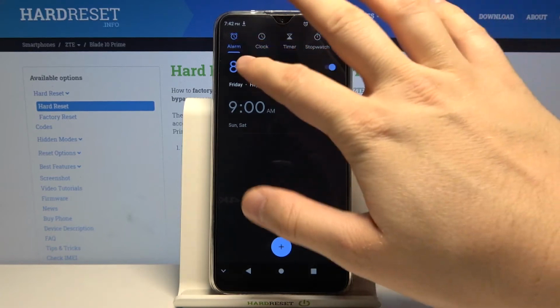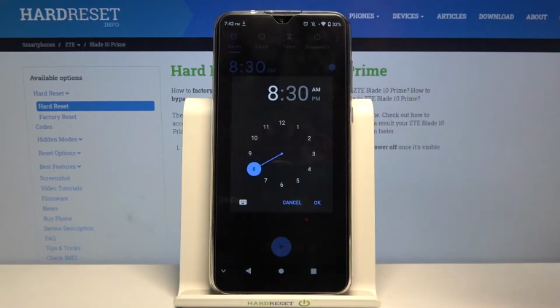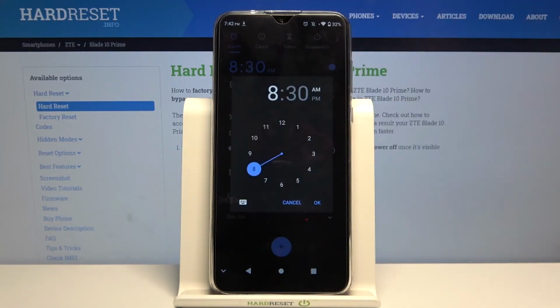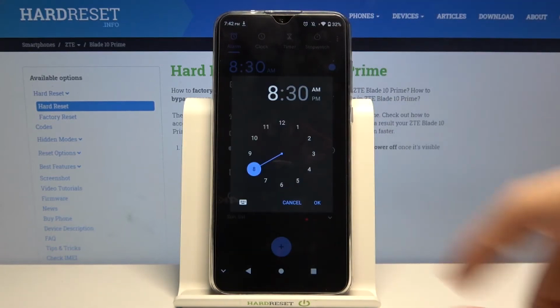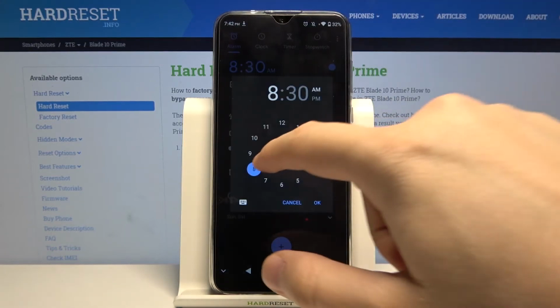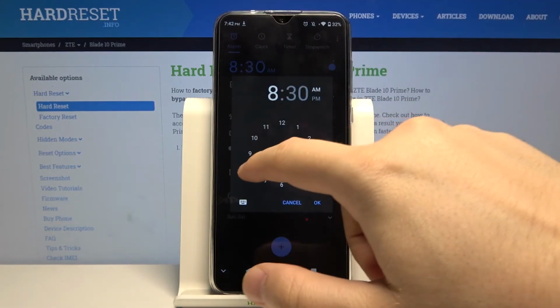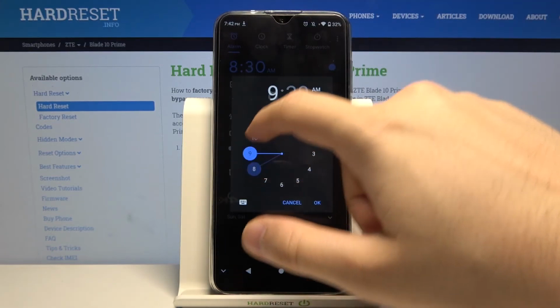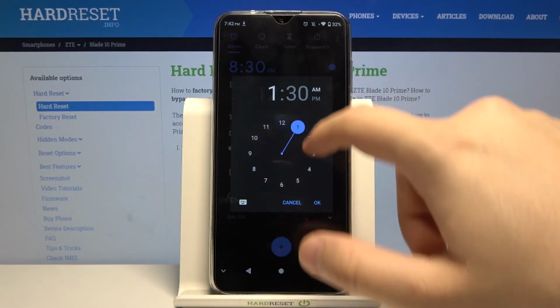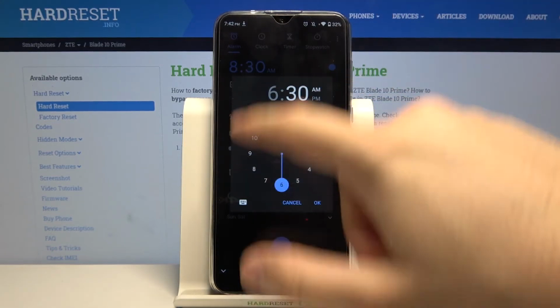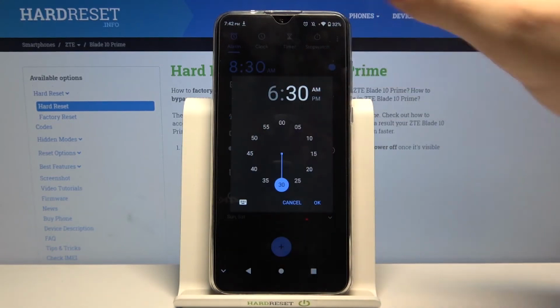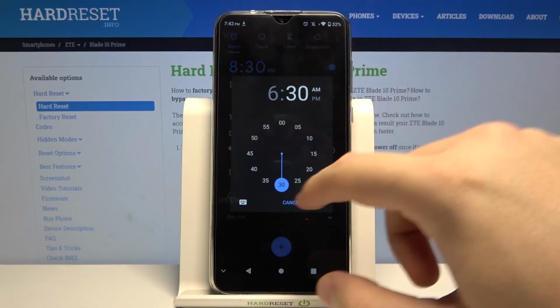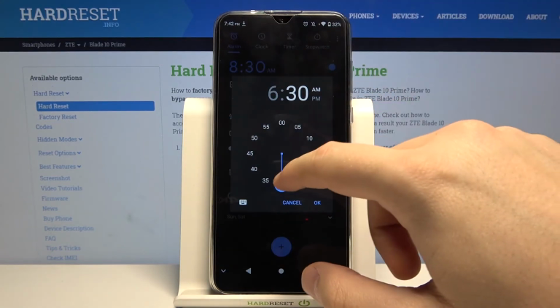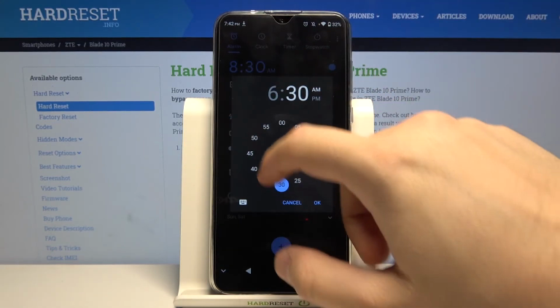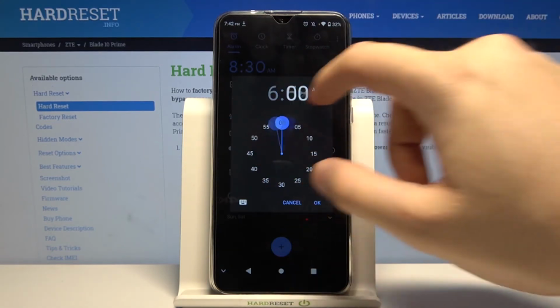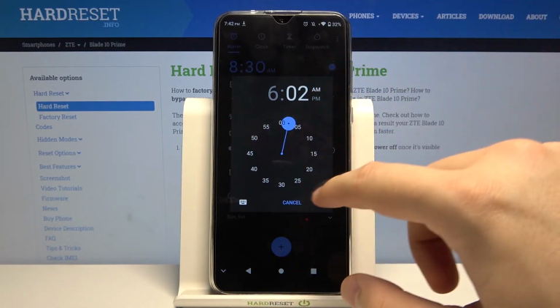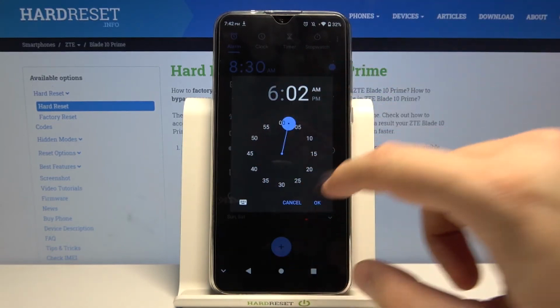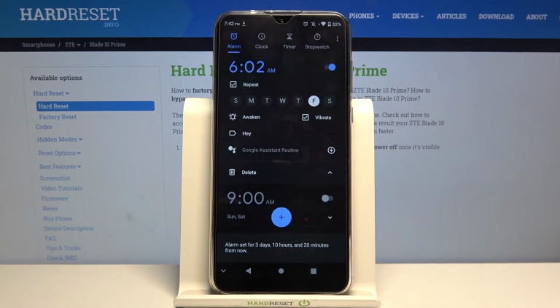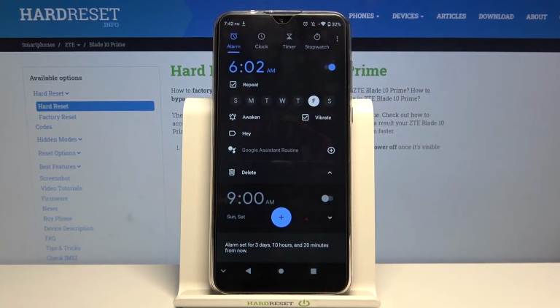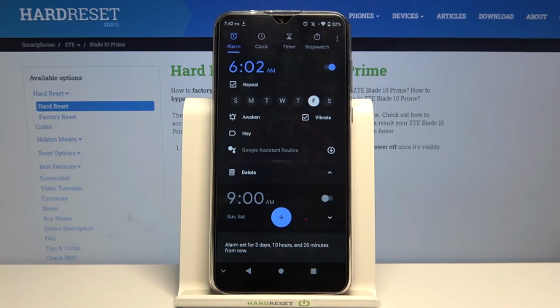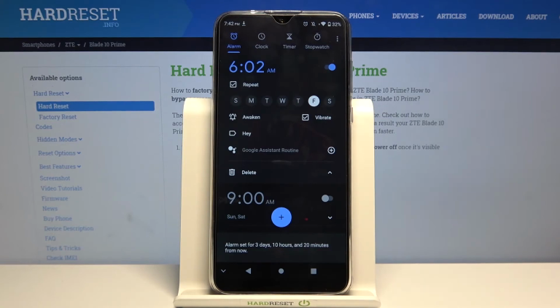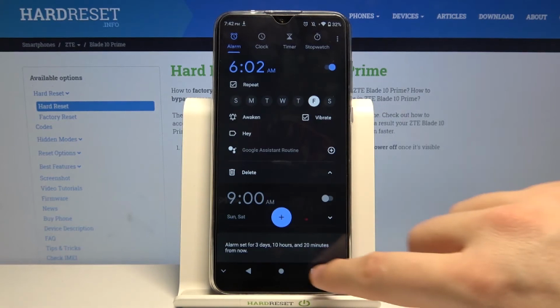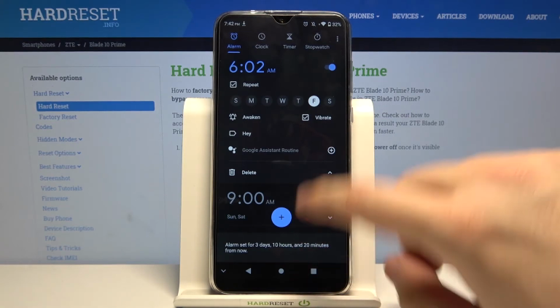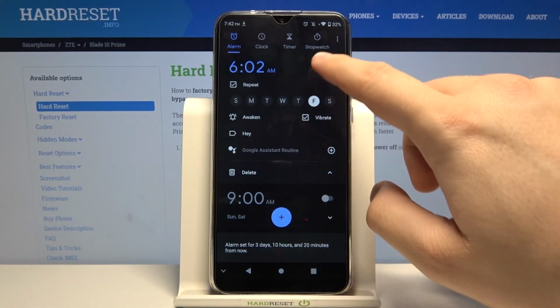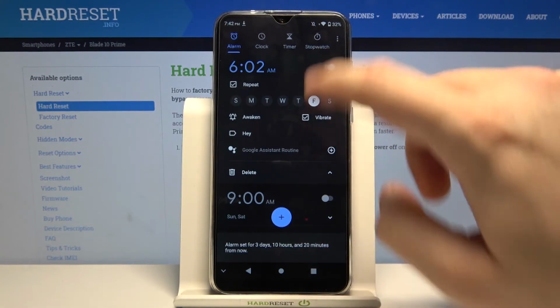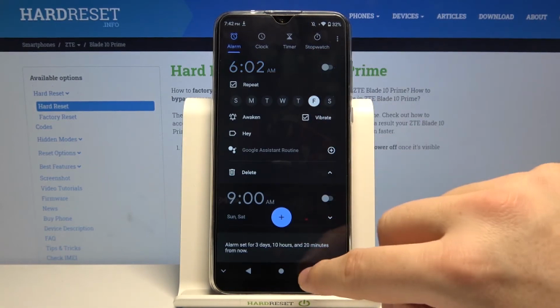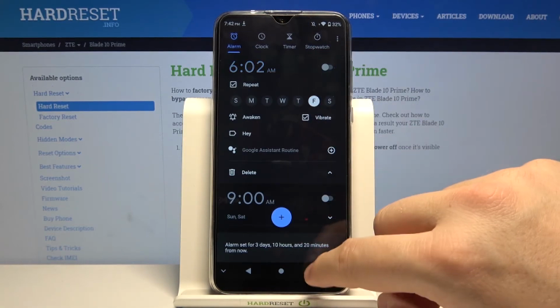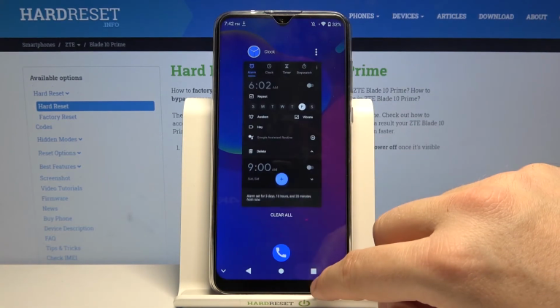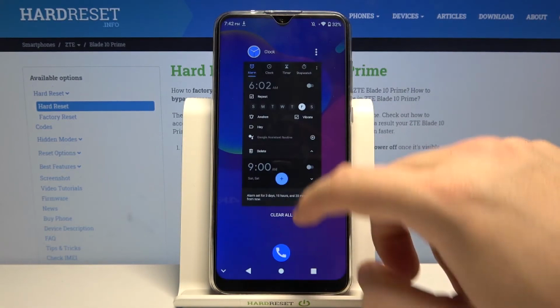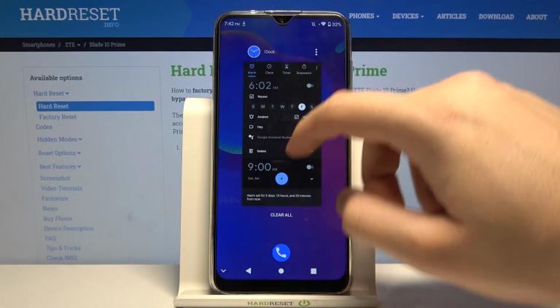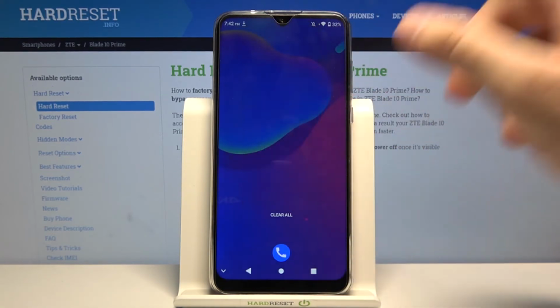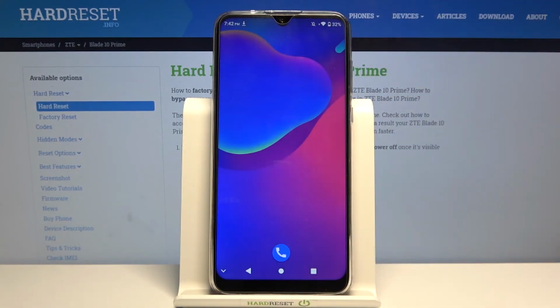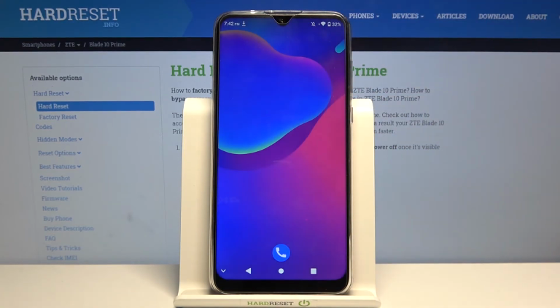Of course, by tapping here you are able to change the hours and the minutes. Thank you for watching — leave a thumbs up, comments, and subscribe to our channel. See ya!